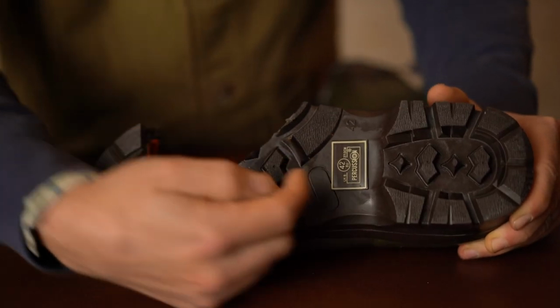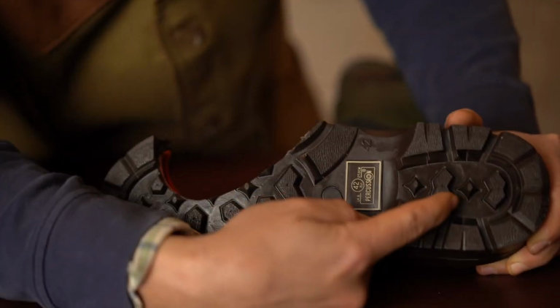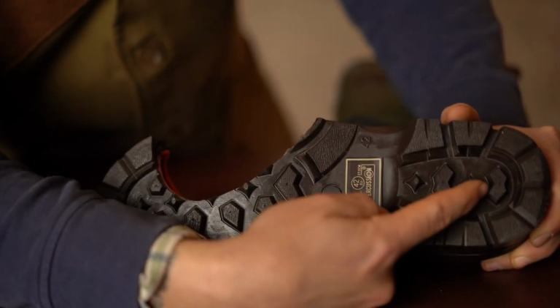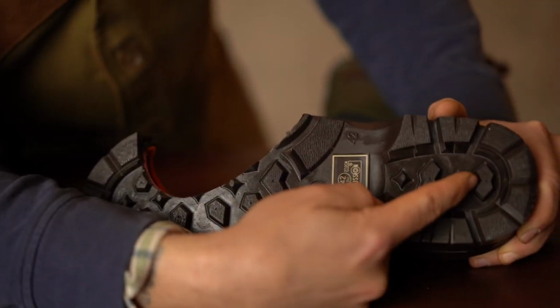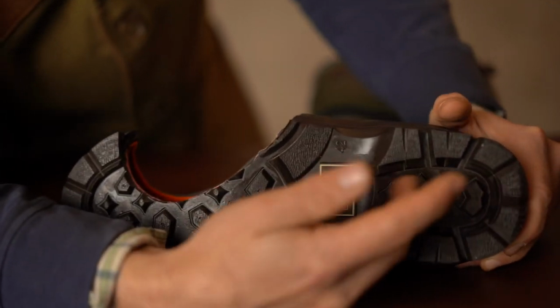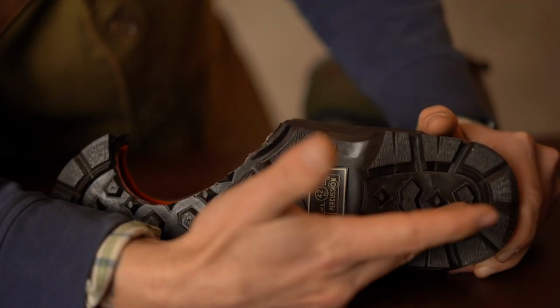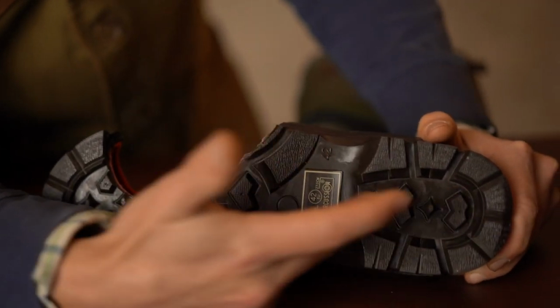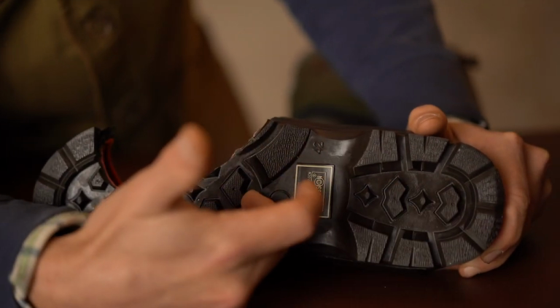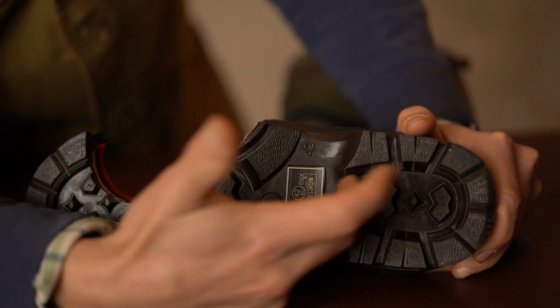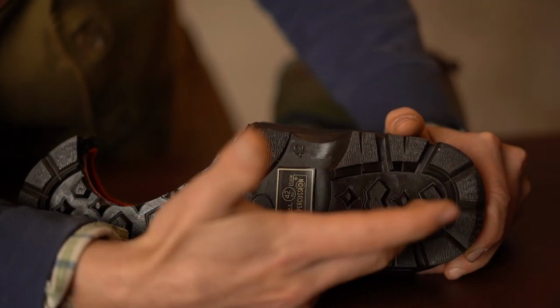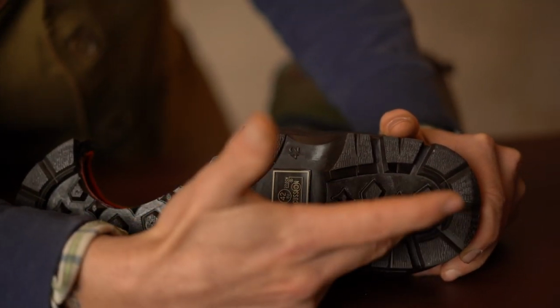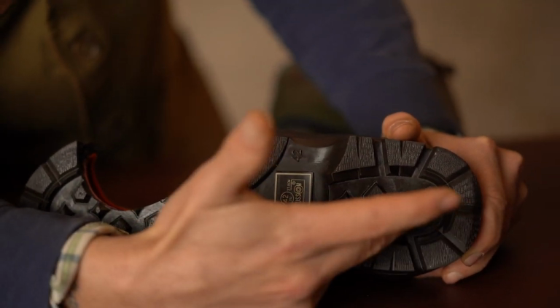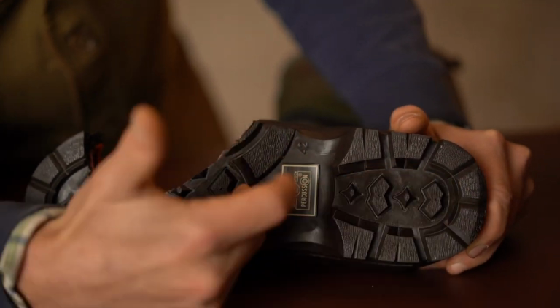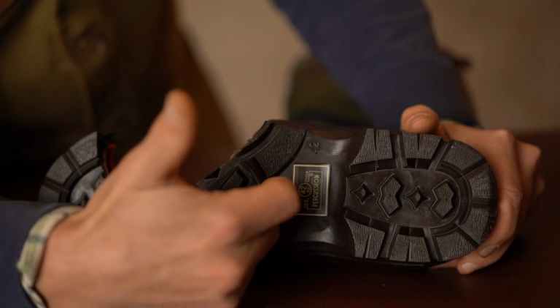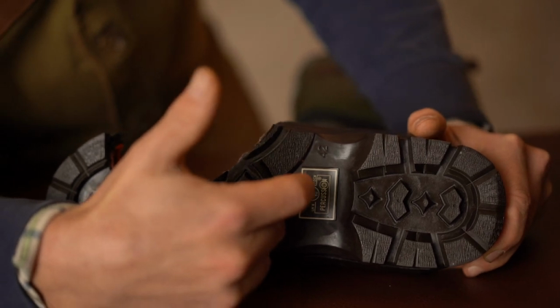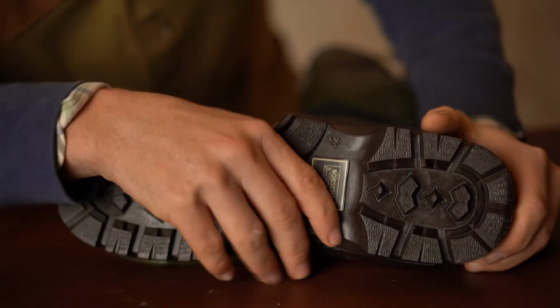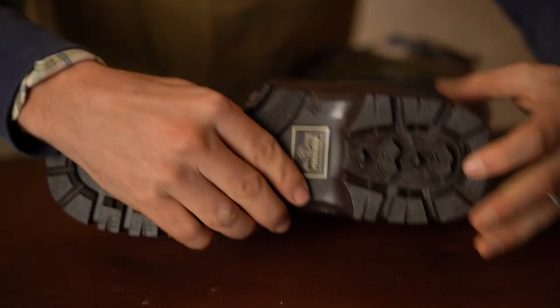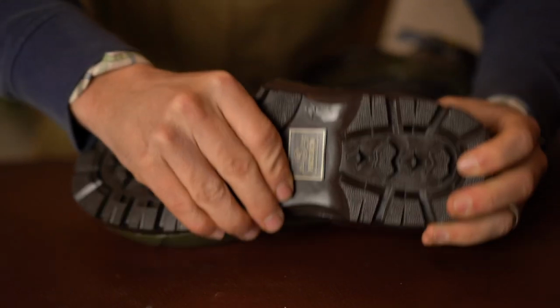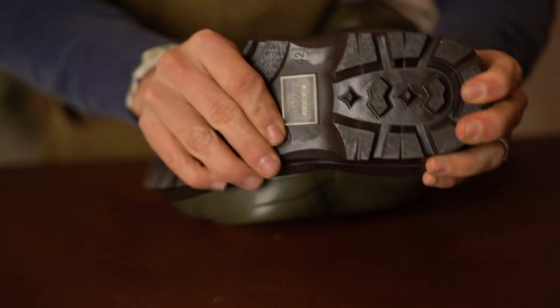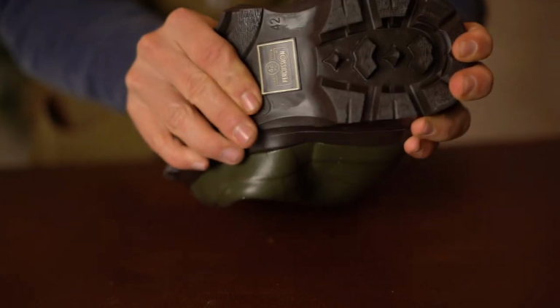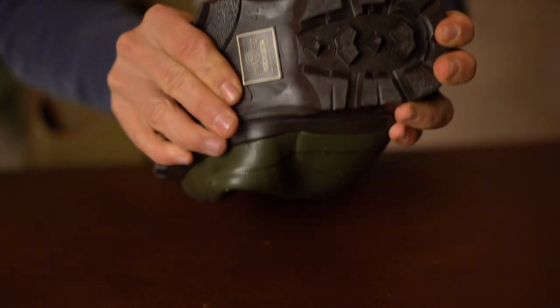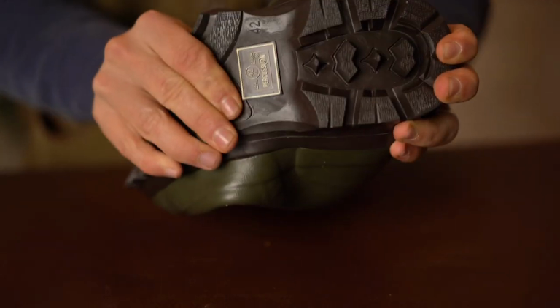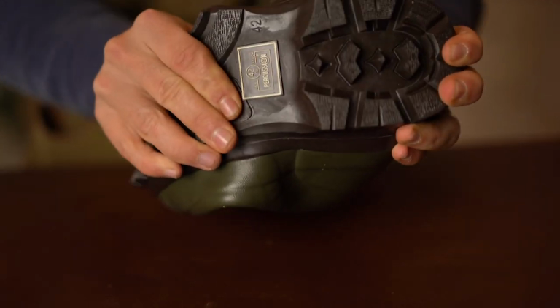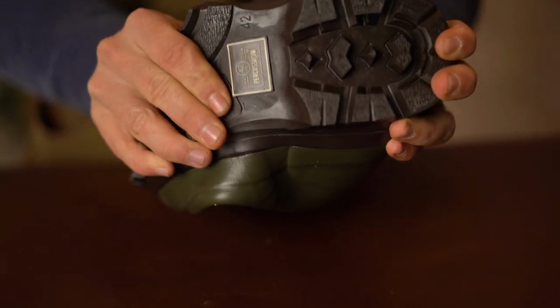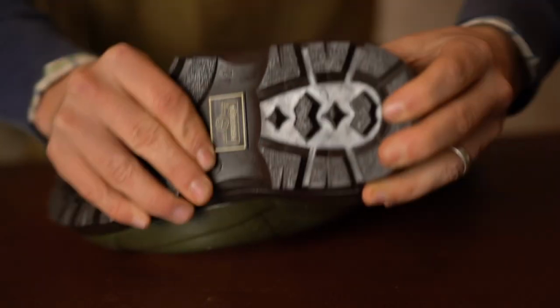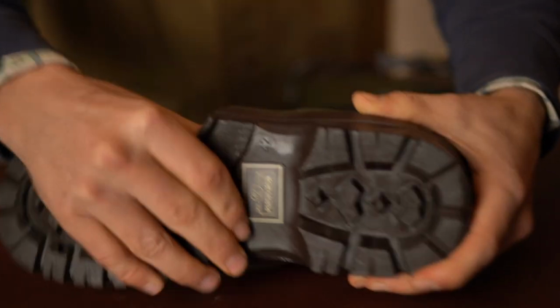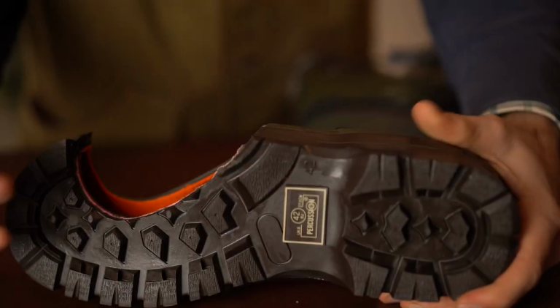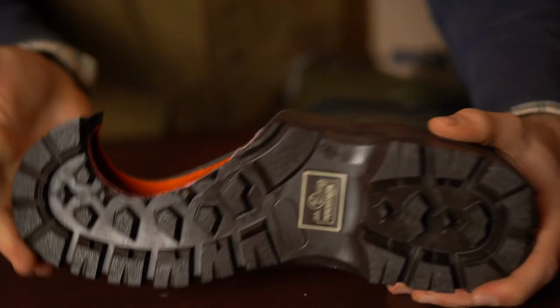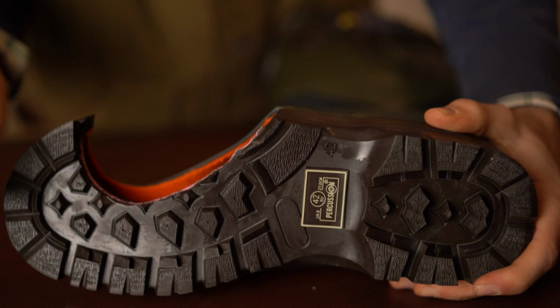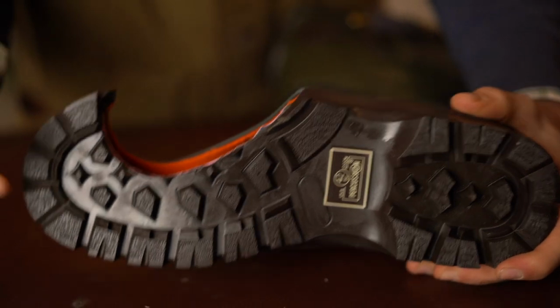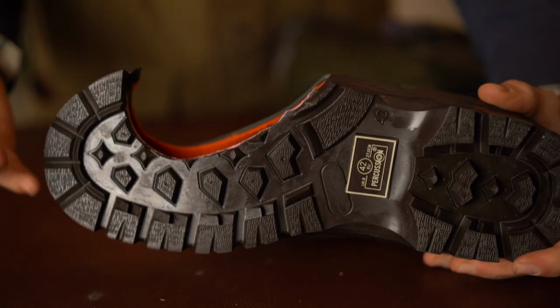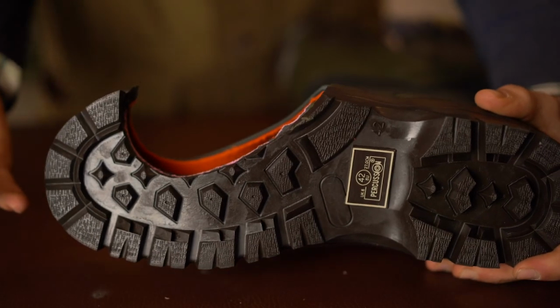It also comes with a steel shank that is put inside between here and here of the boot, so it will stop too much of a bend, which will help protect your ankle and your sole.